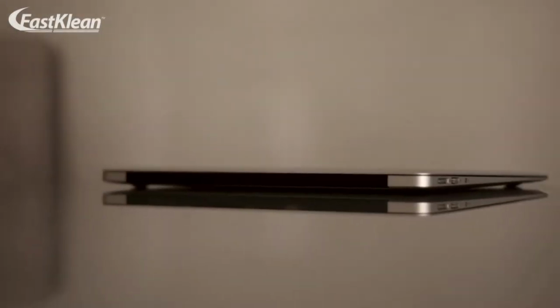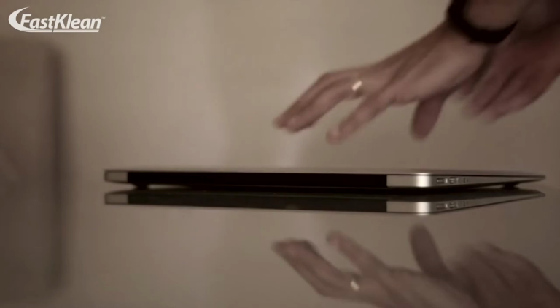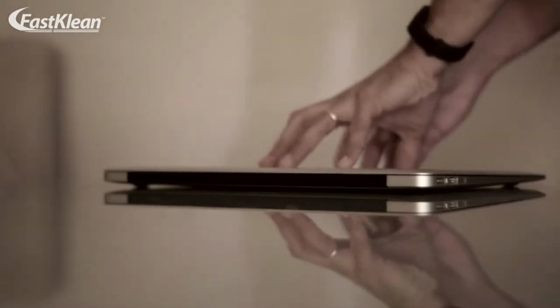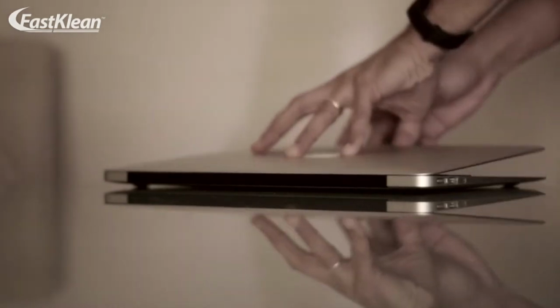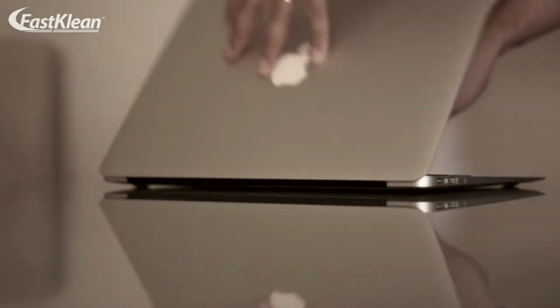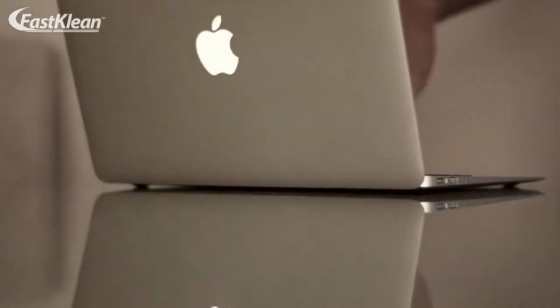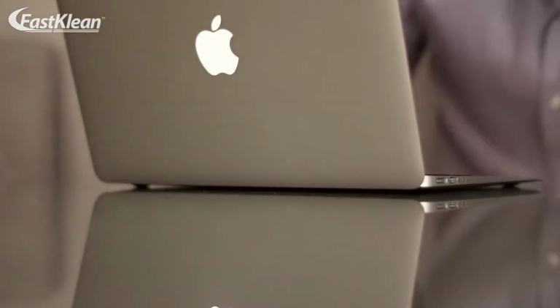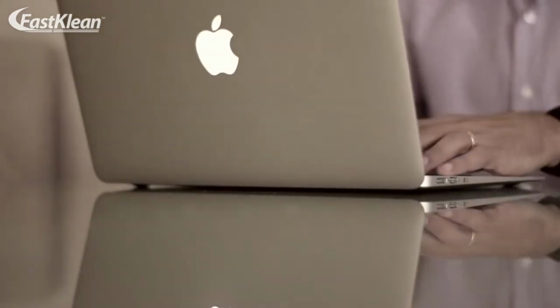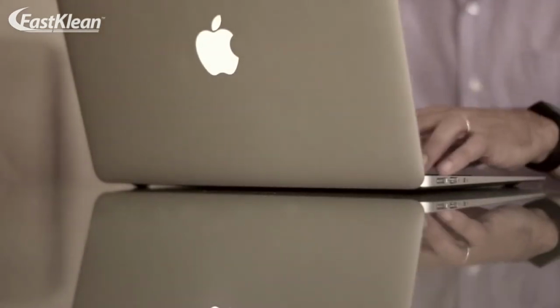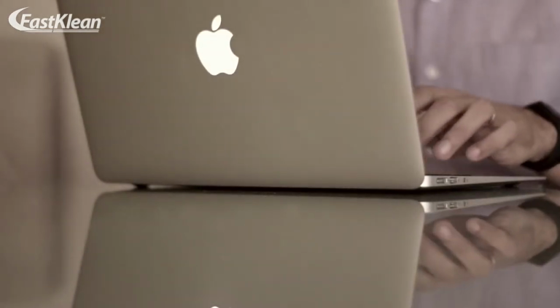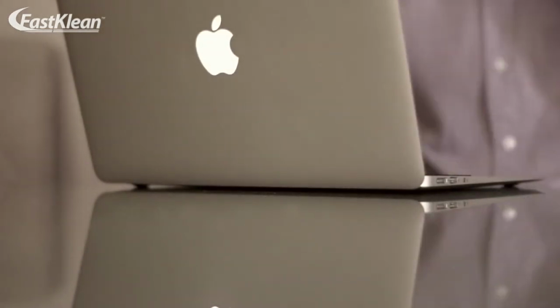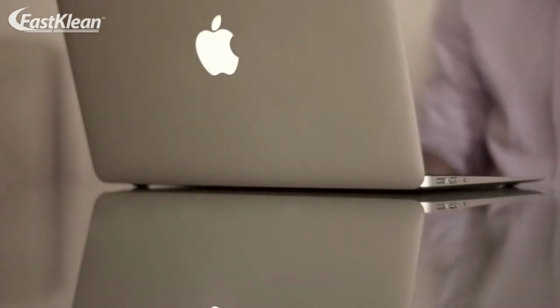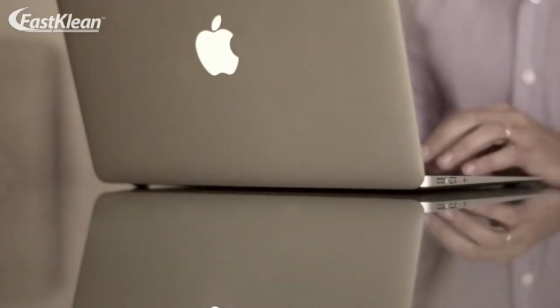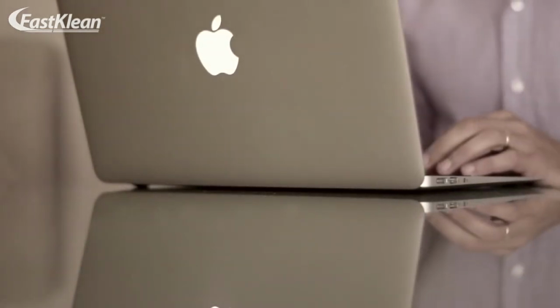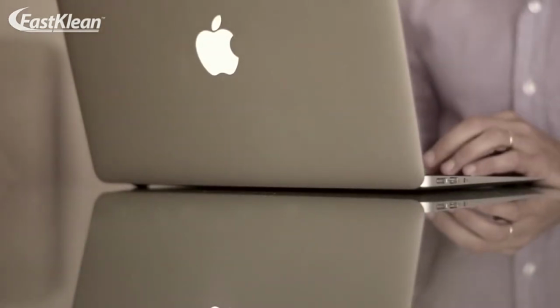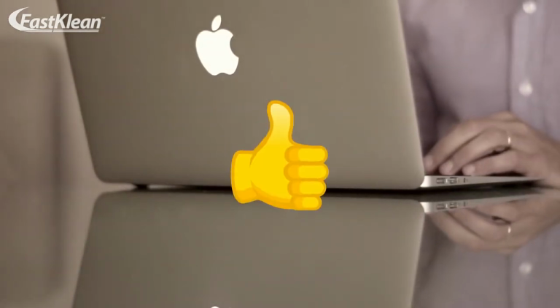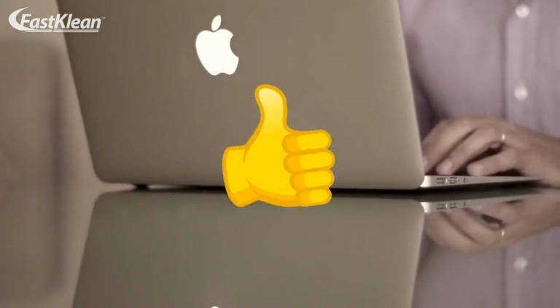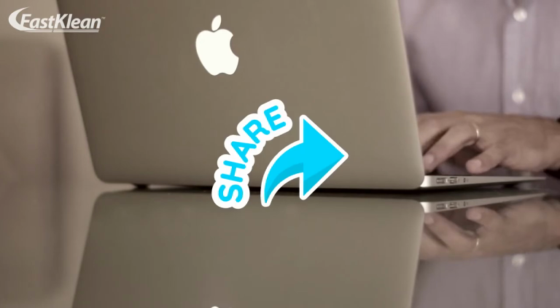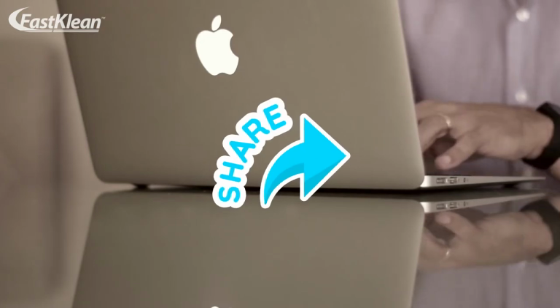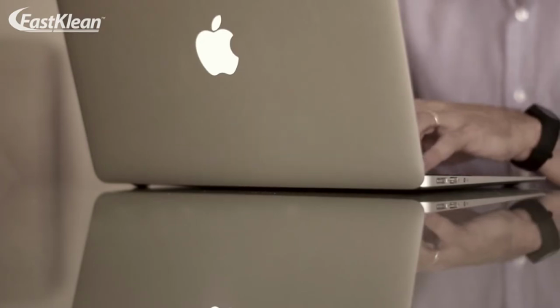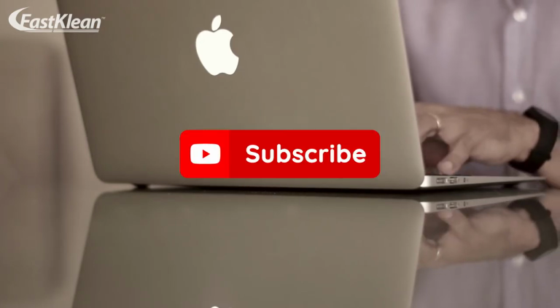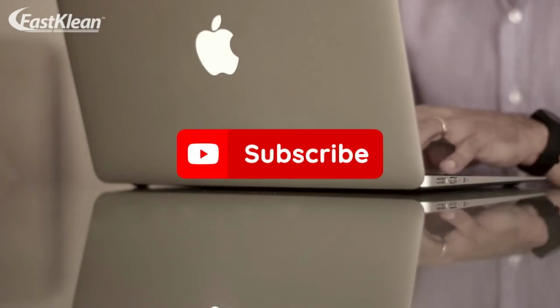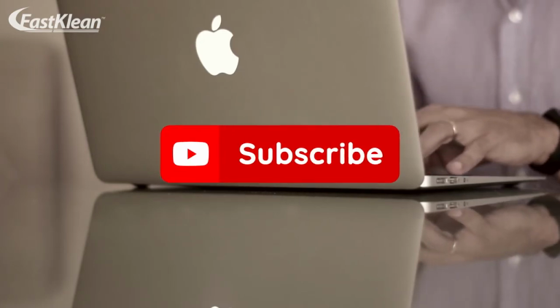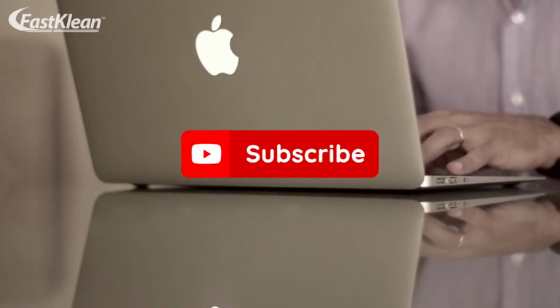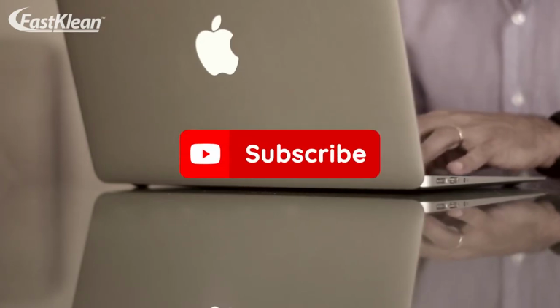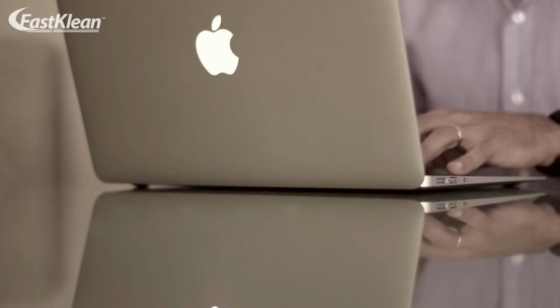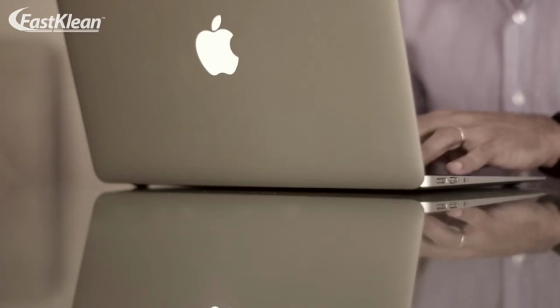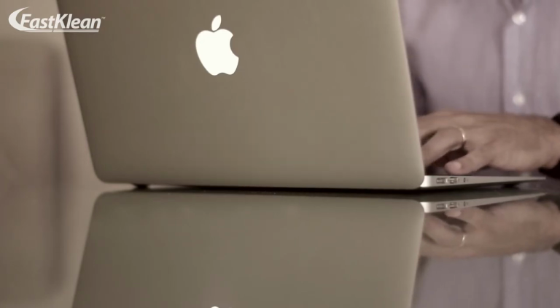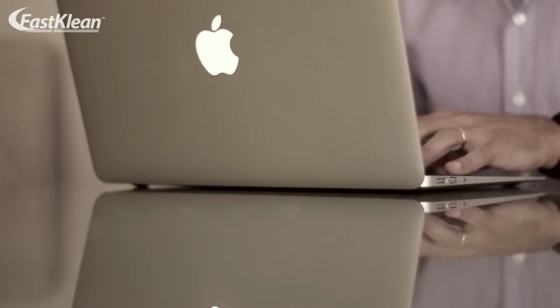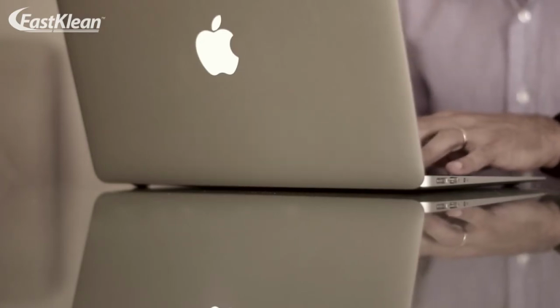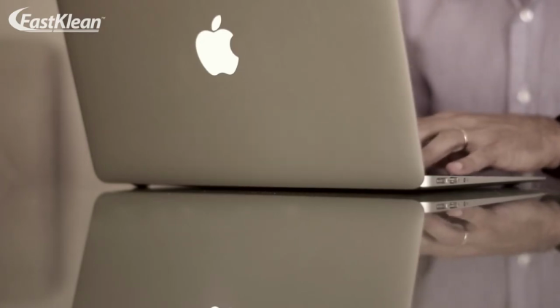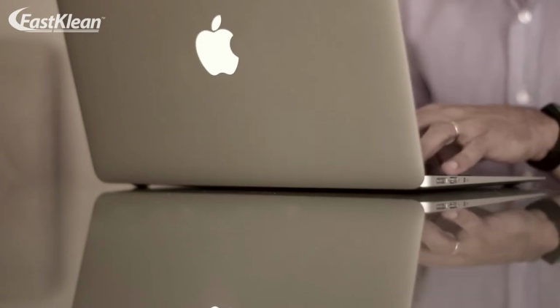We need your love to grow this channel. Please remember to like, share, and subscribe to our channel to help us keep sending you valuable tips like this.